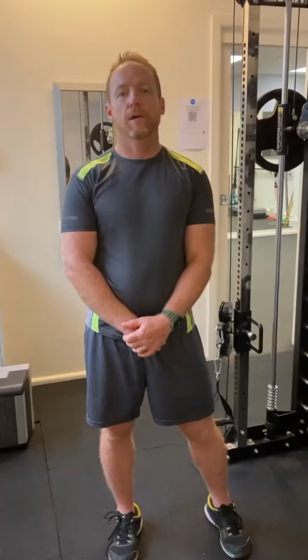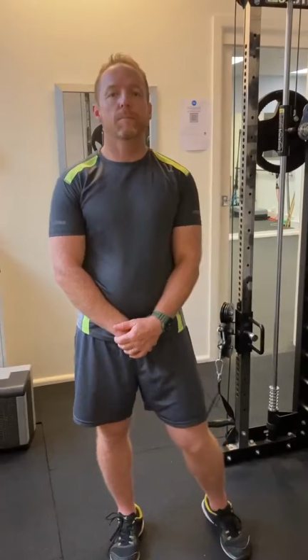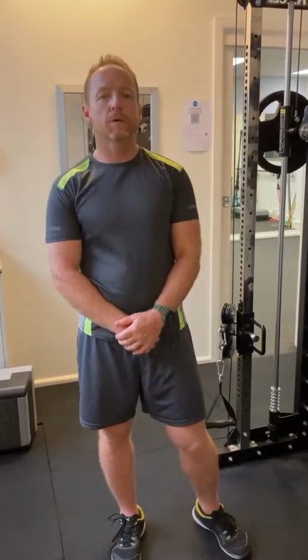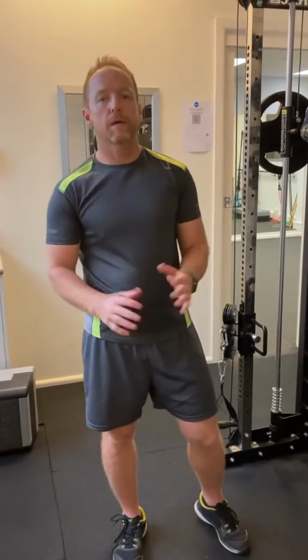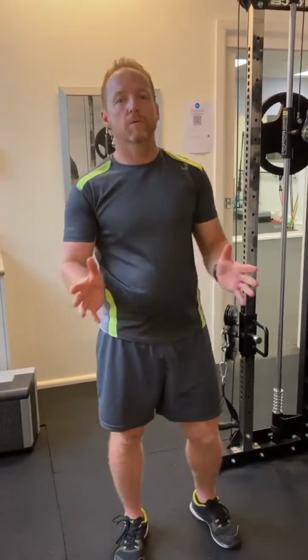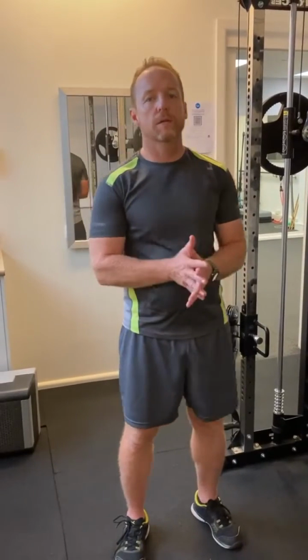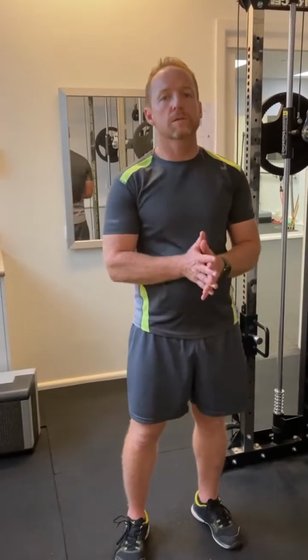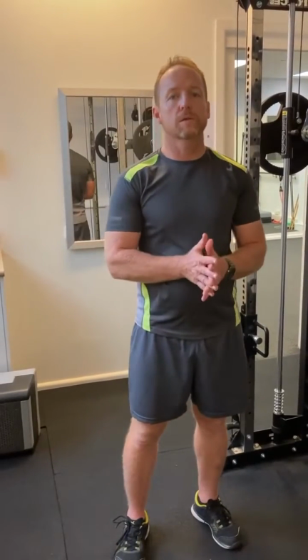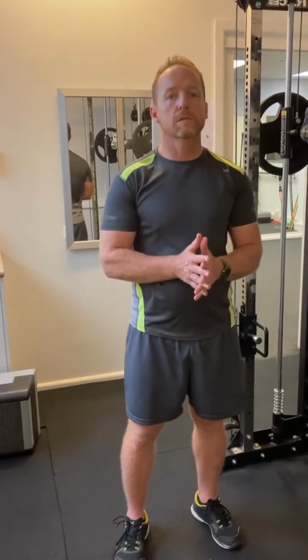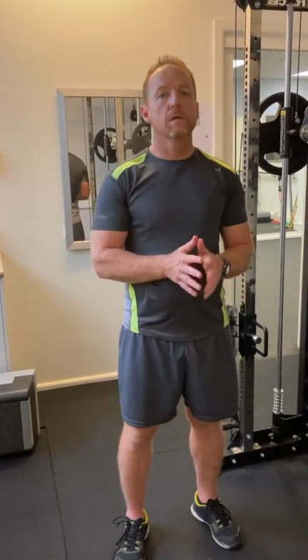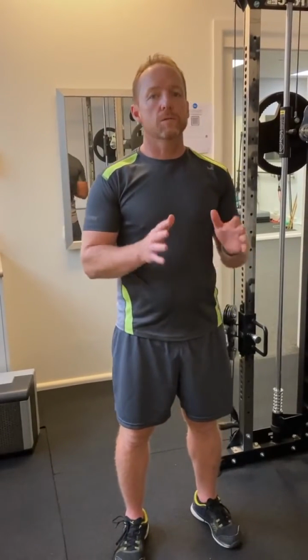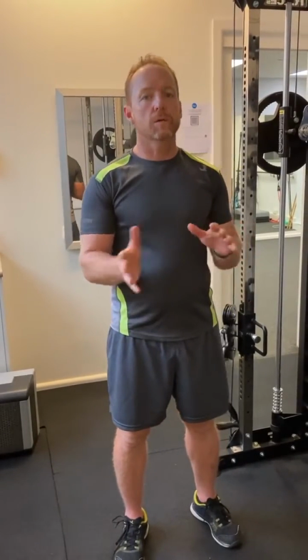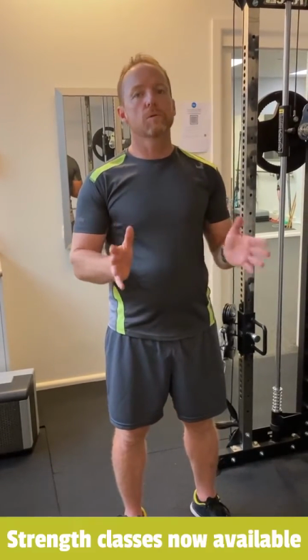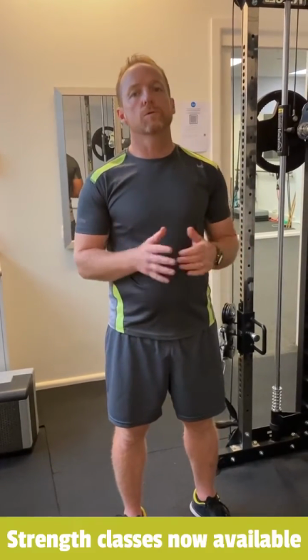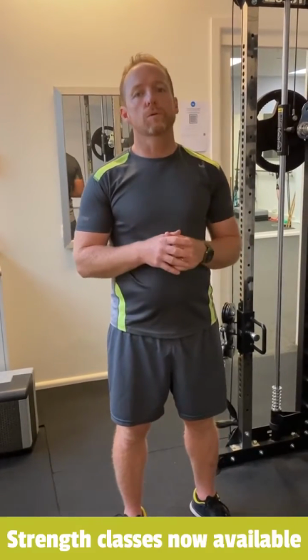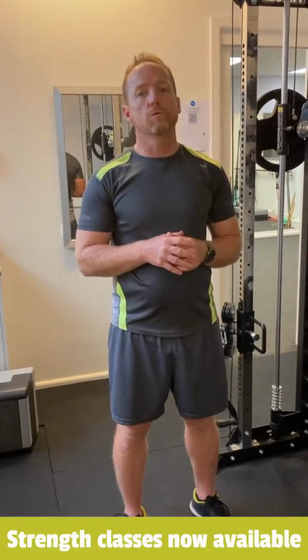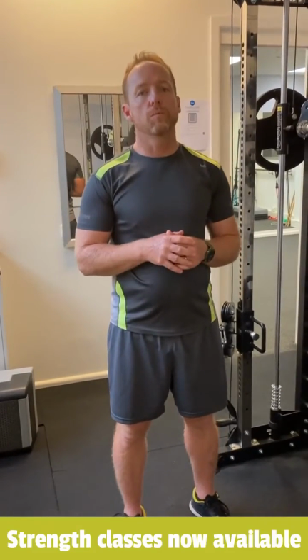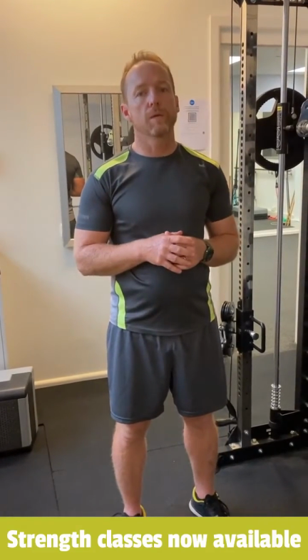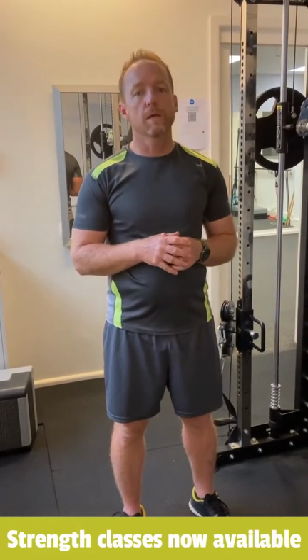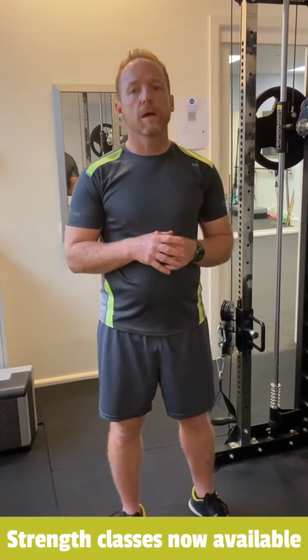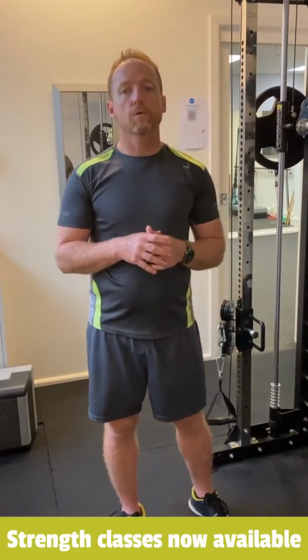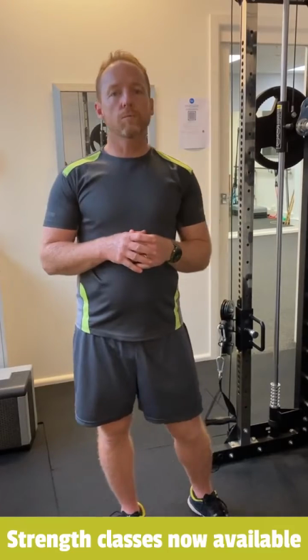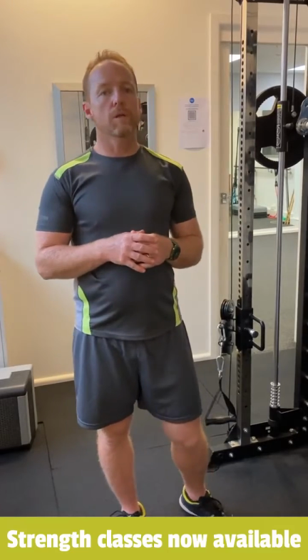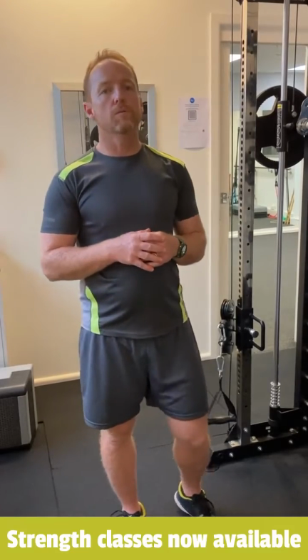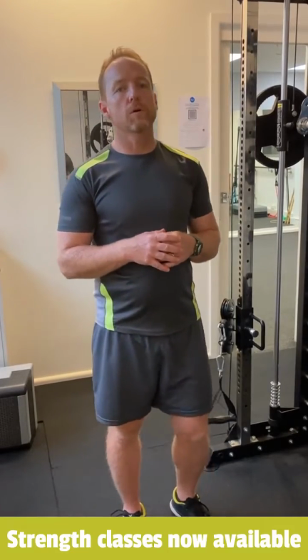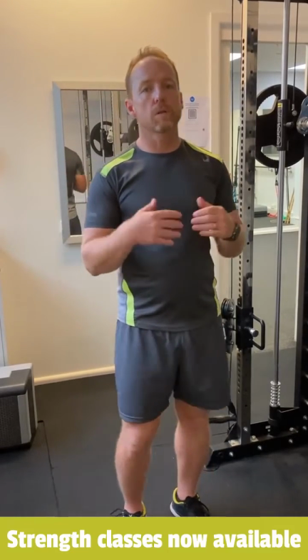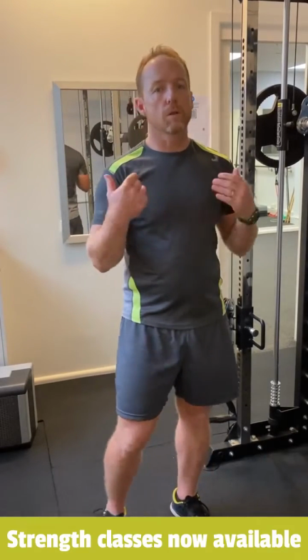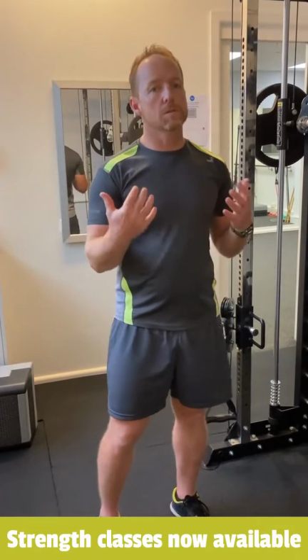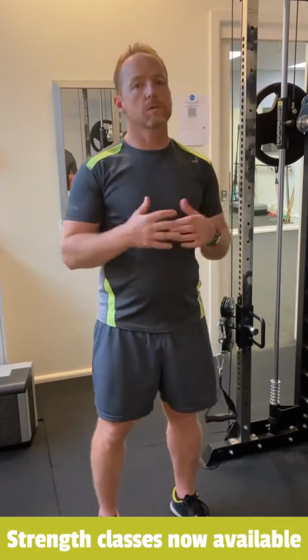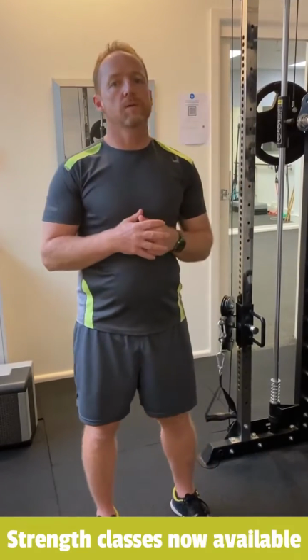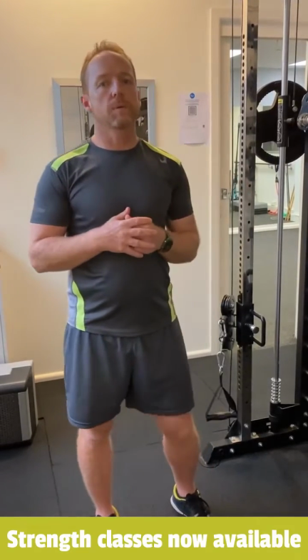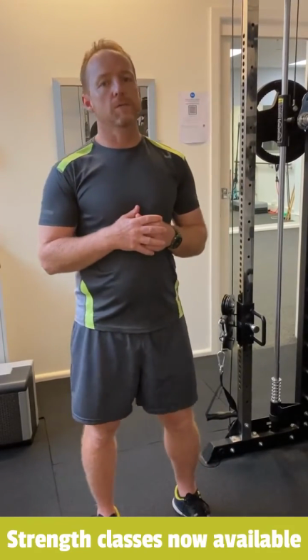Okay, we're back with our third exercise. We're going to do what's called a good morning, and a good morning involves lots and lots of hip hinging.